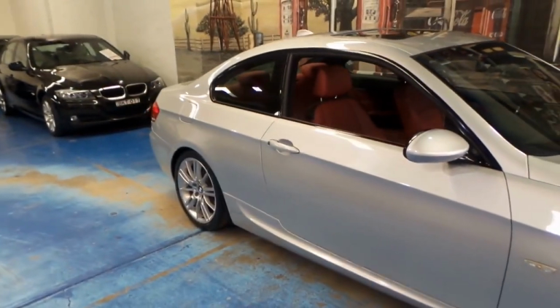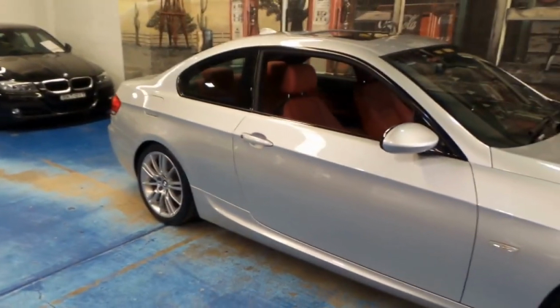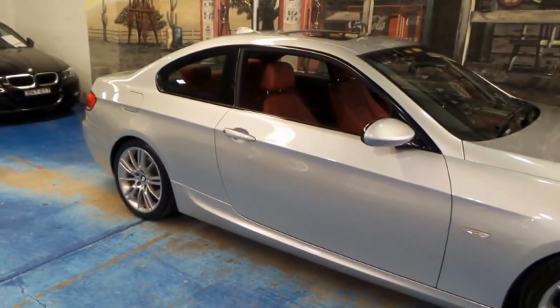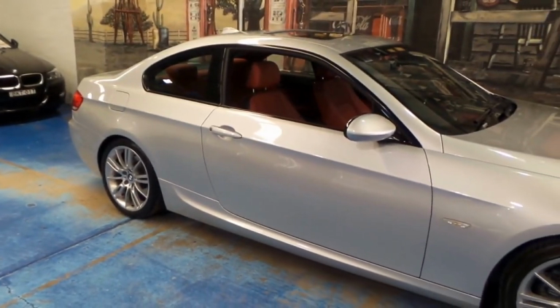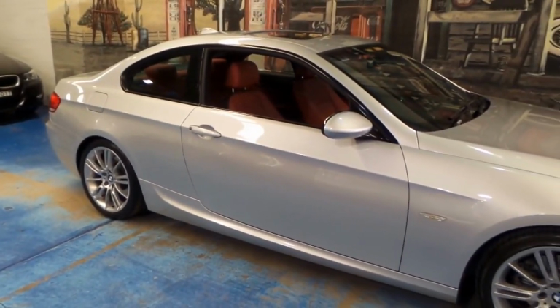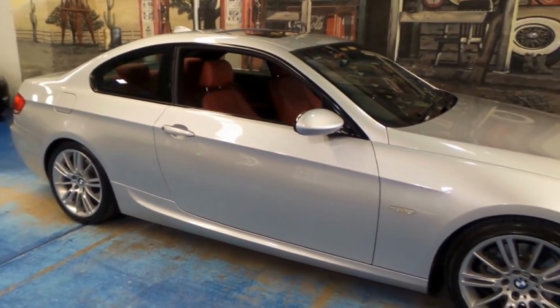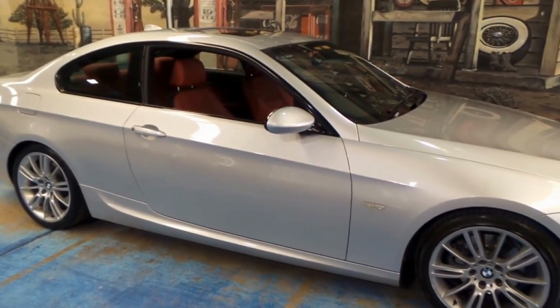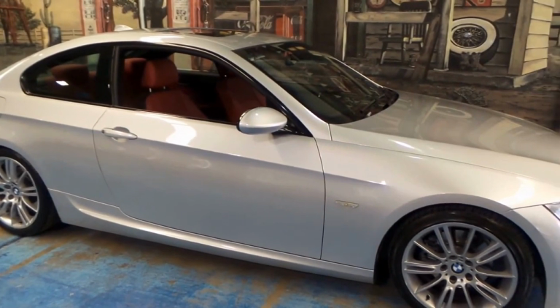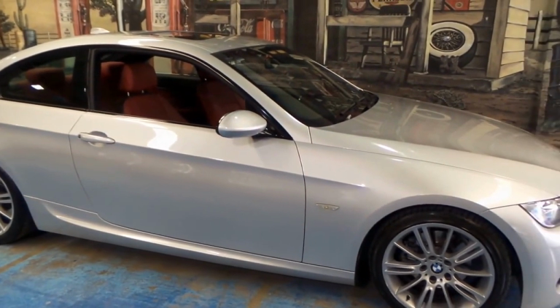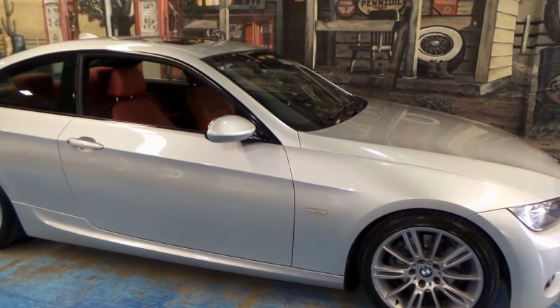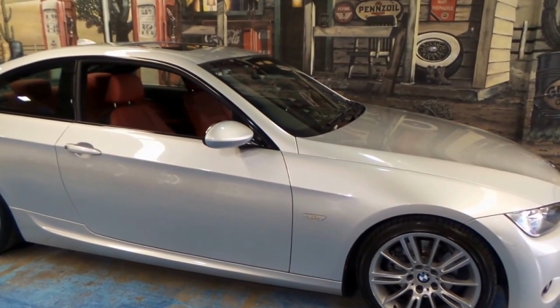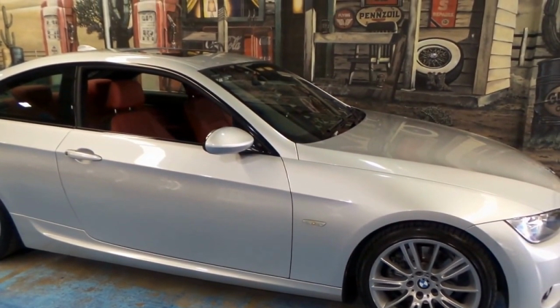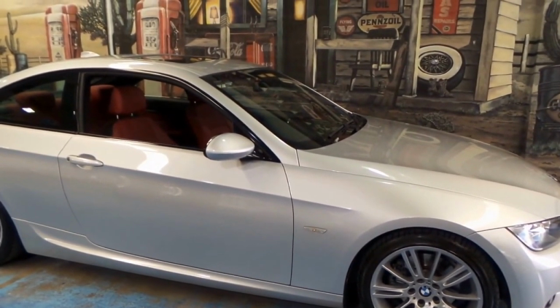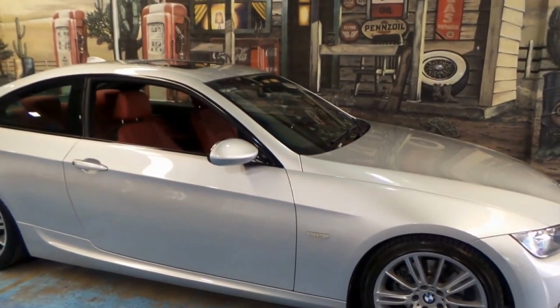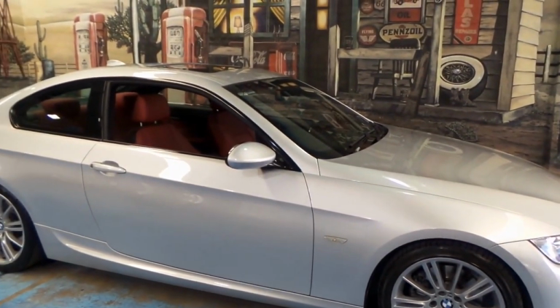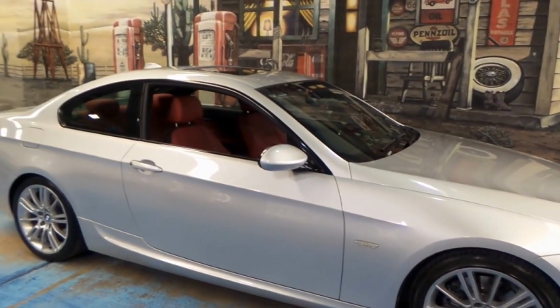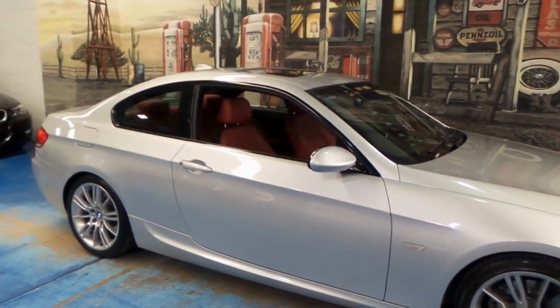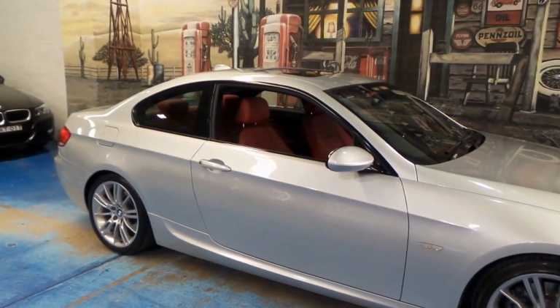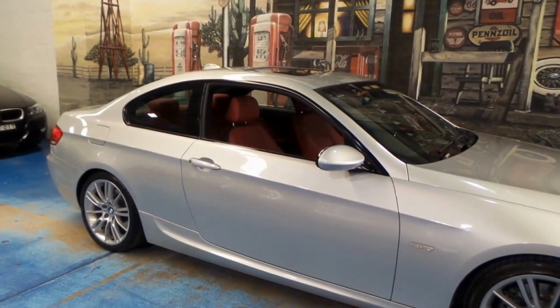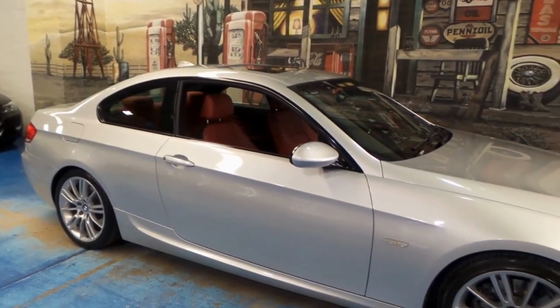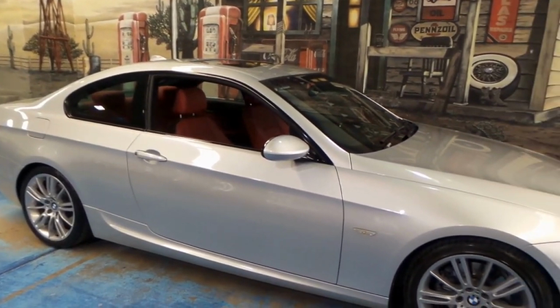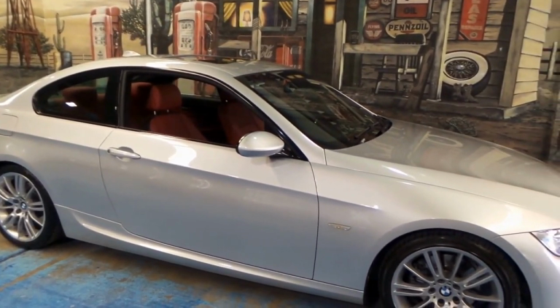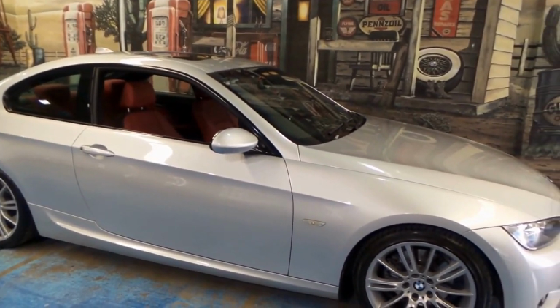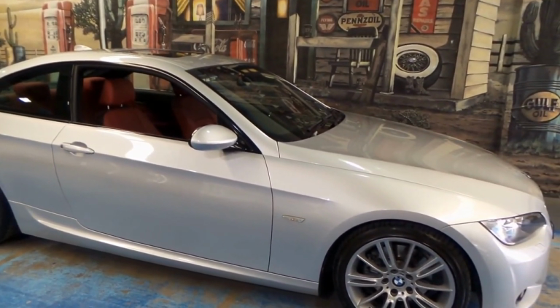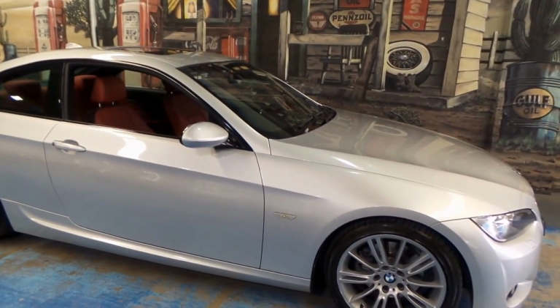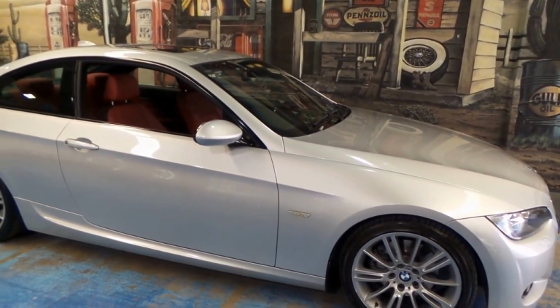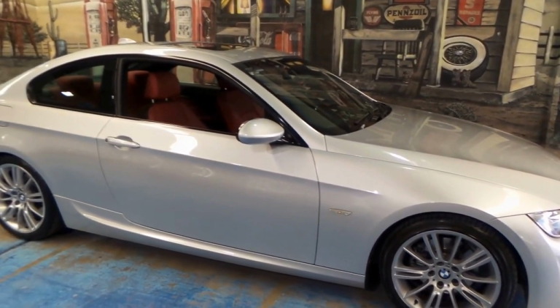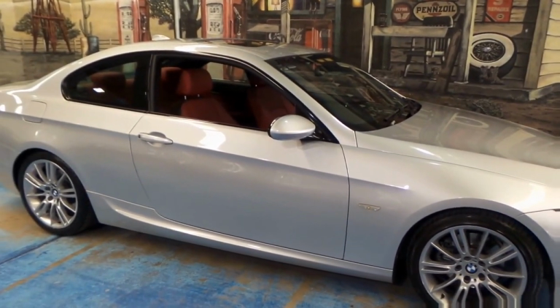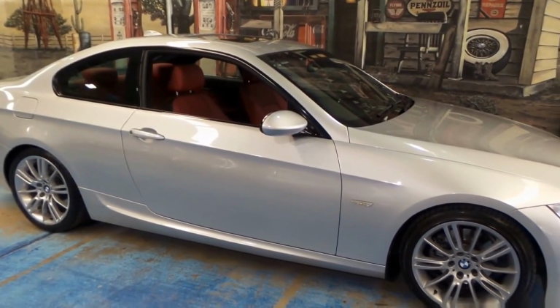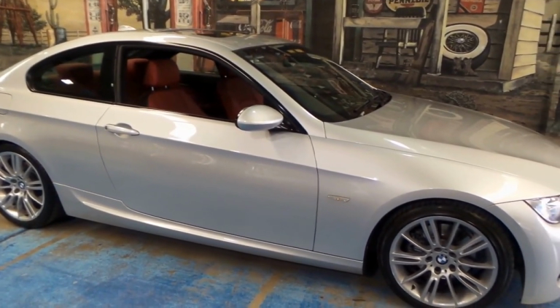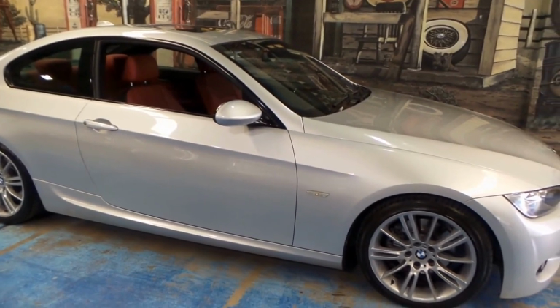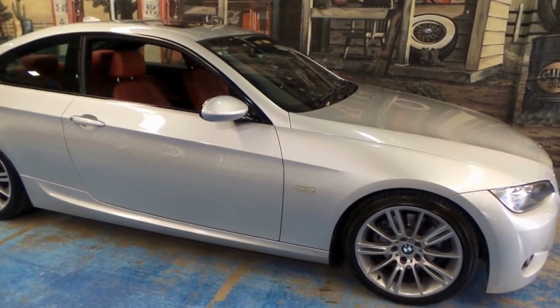It's a 2008 BMW 323. It has got some M Sport options, and it's actually badged as an M3 on the back. We can remove that if you want, but we think it looks good, so we've left it.